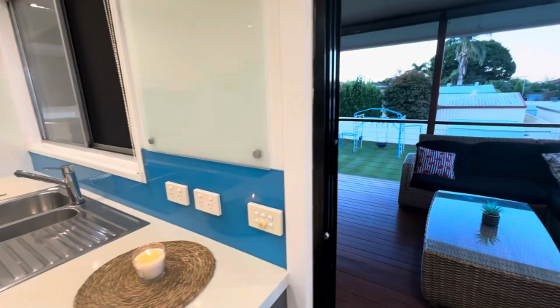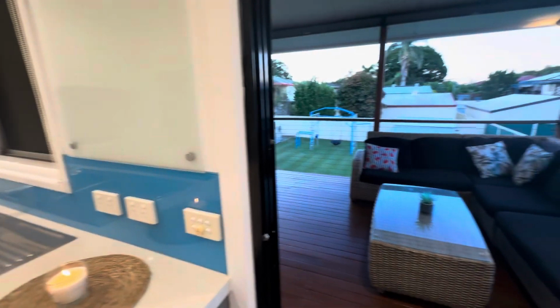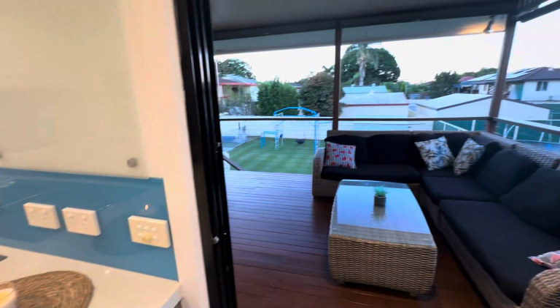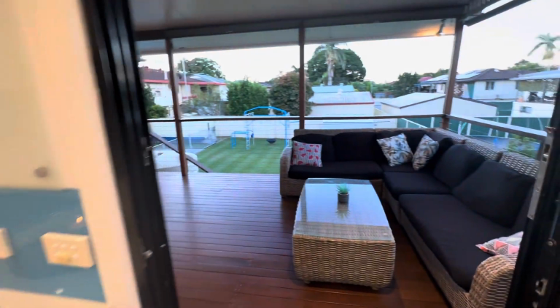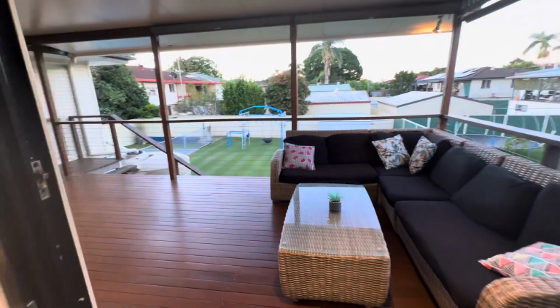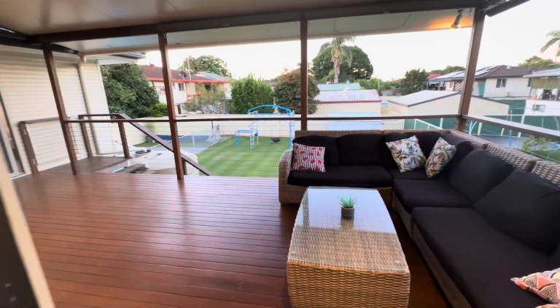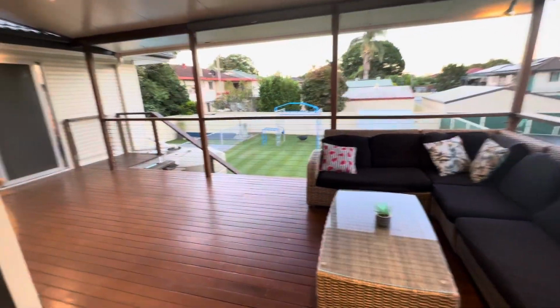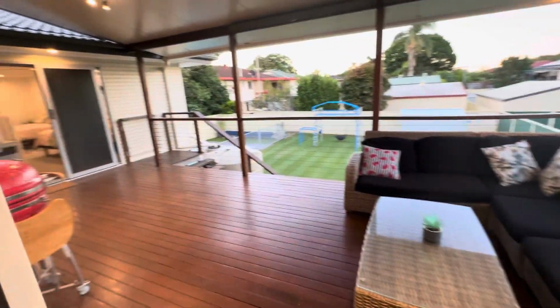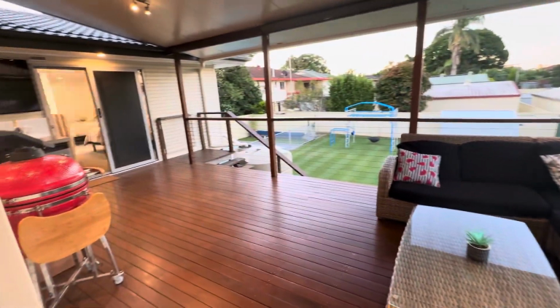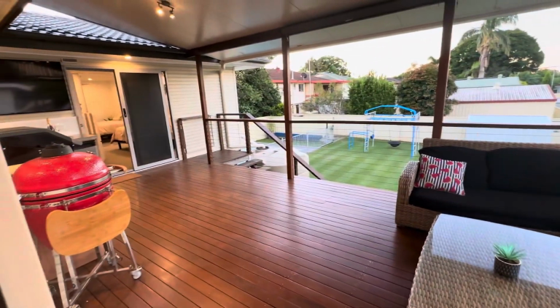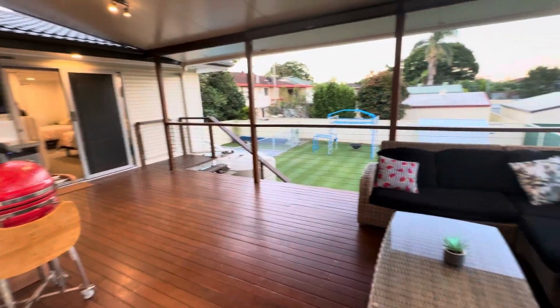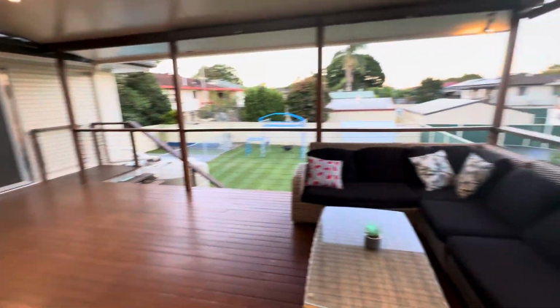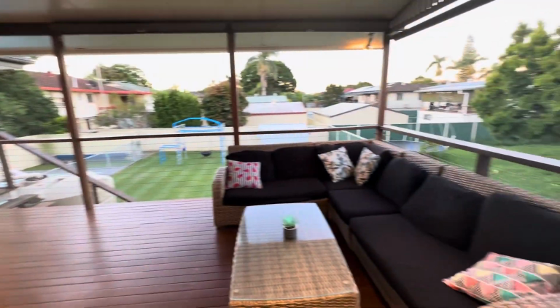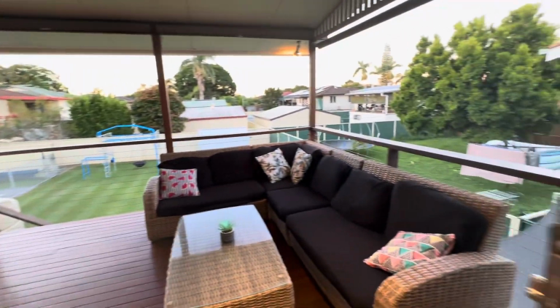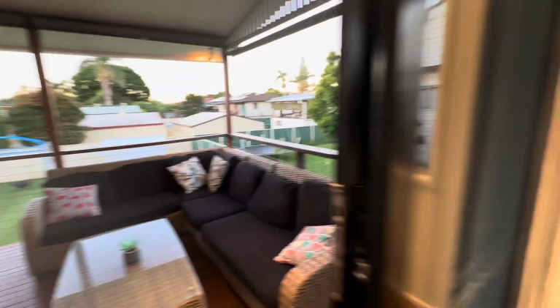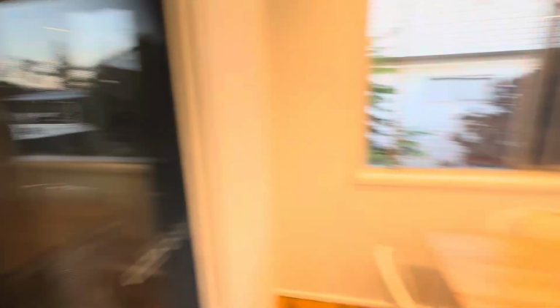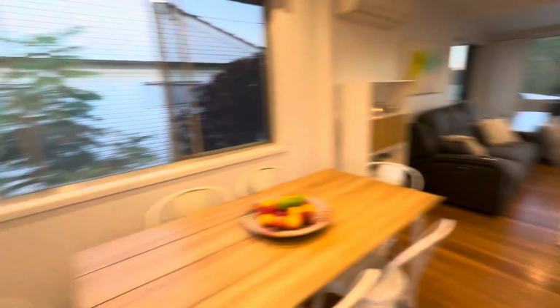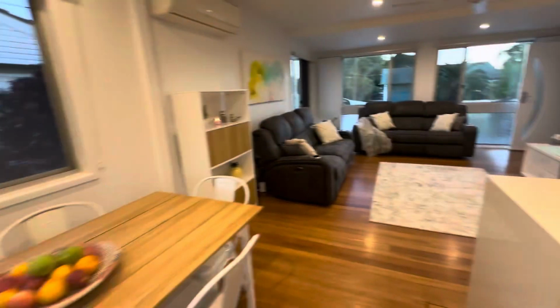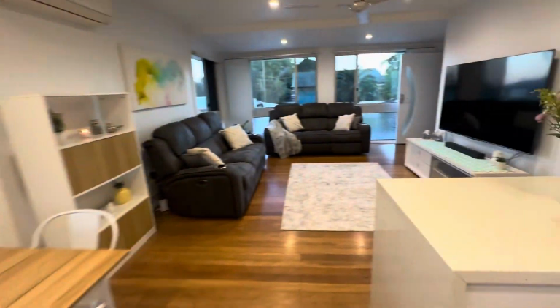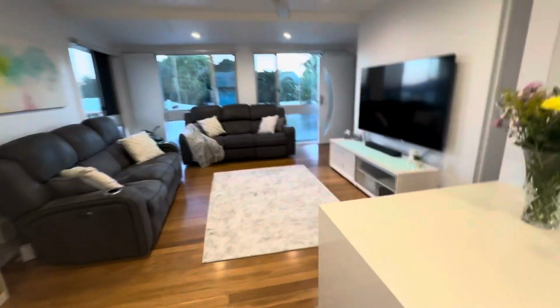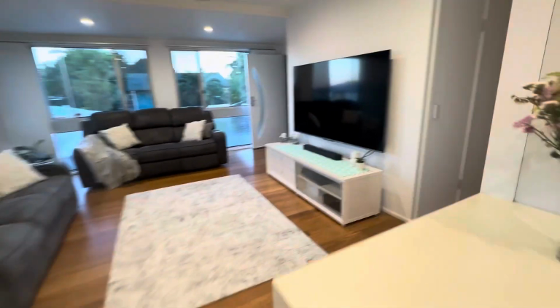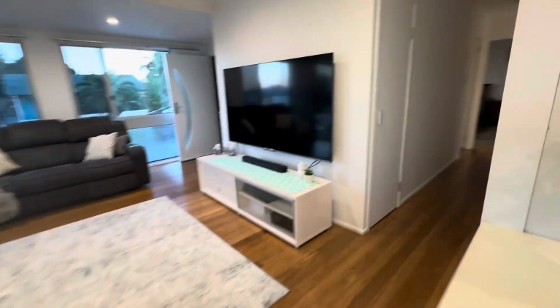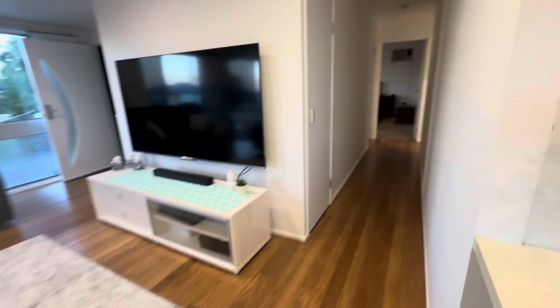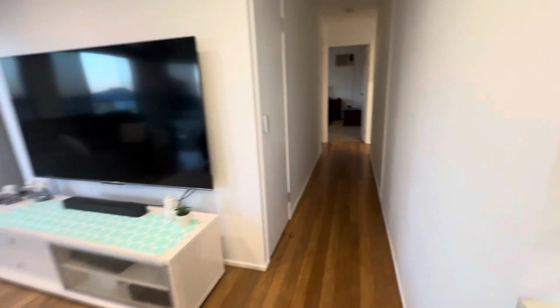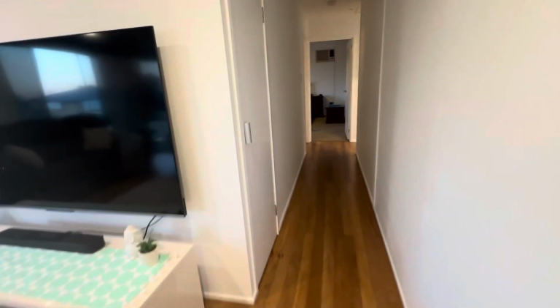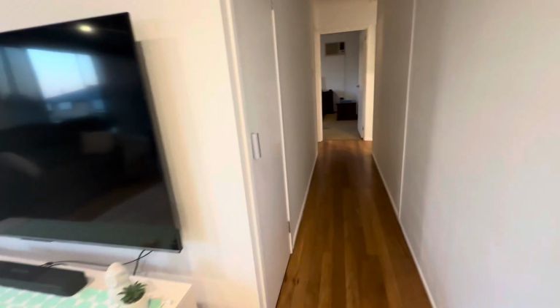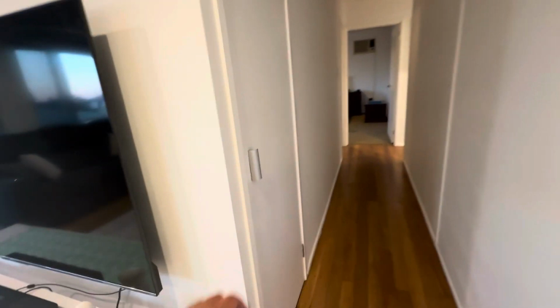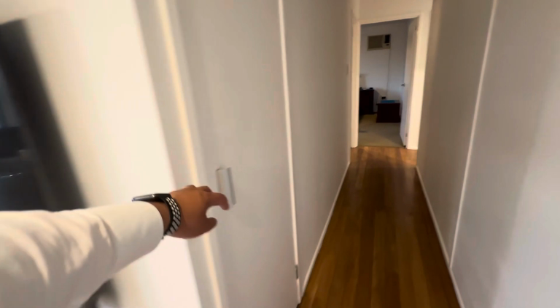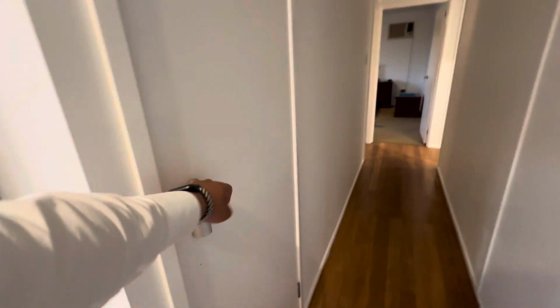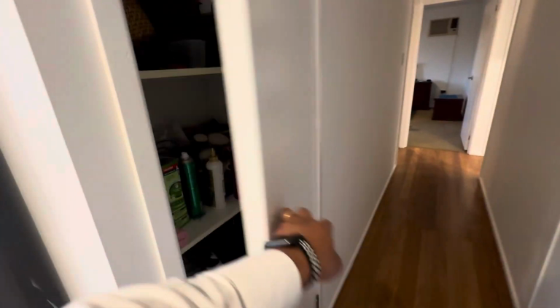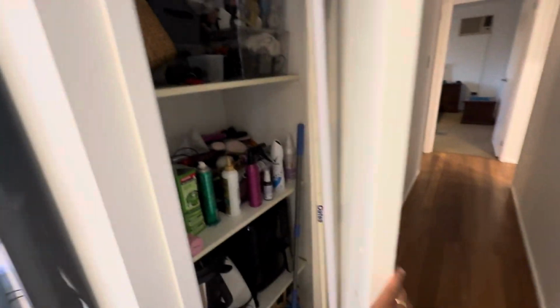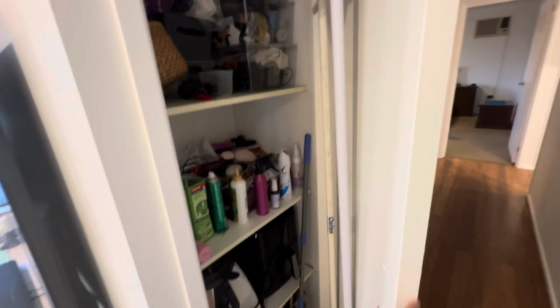So the renovated kitchen. We'll have a quick look in the bedrooms and then we'll come back. Storage.